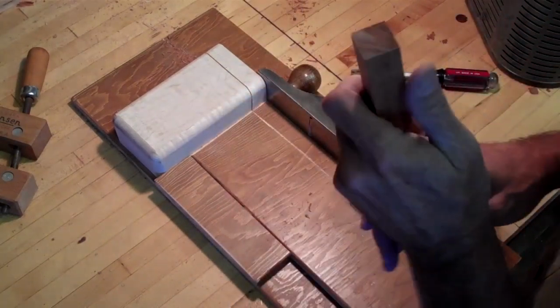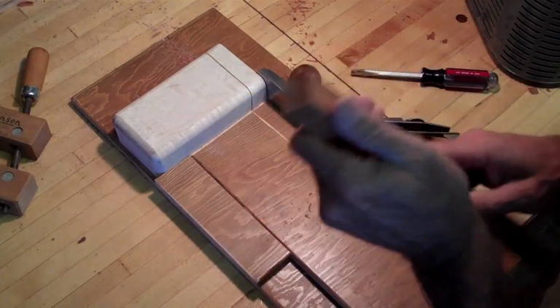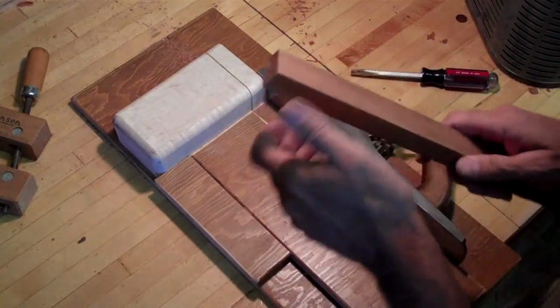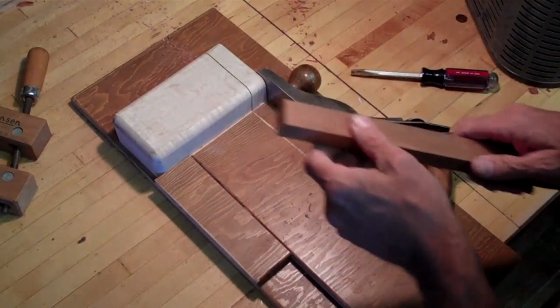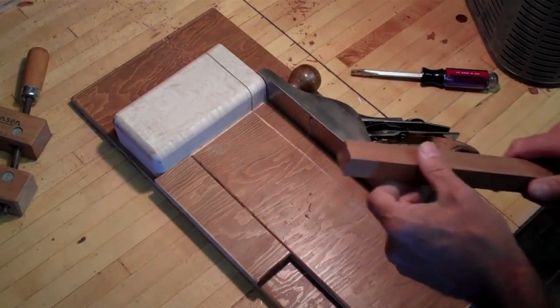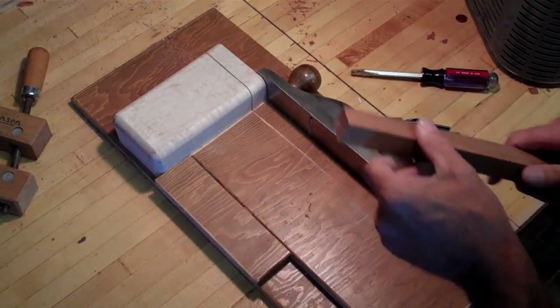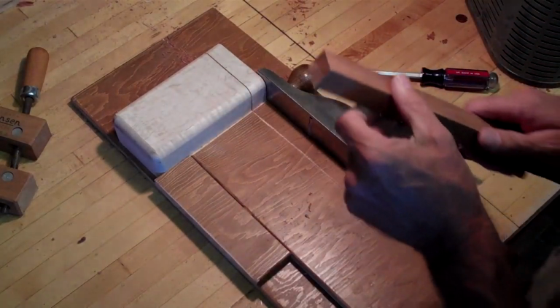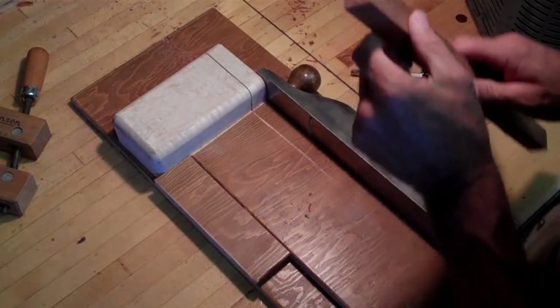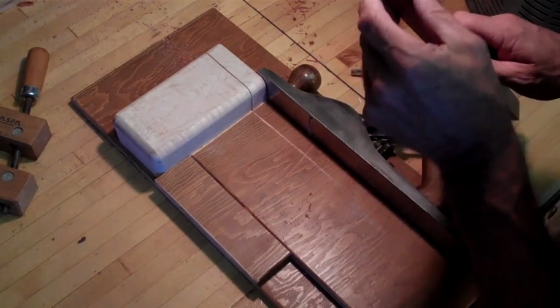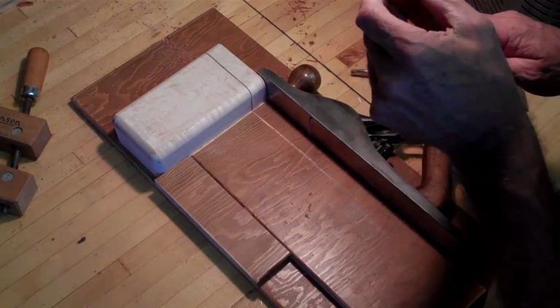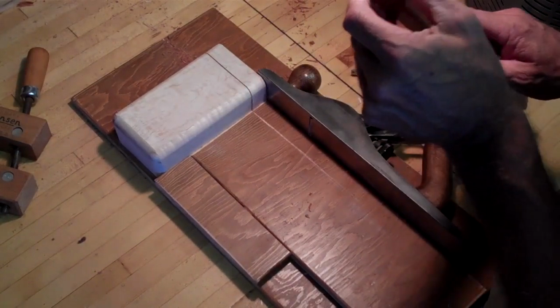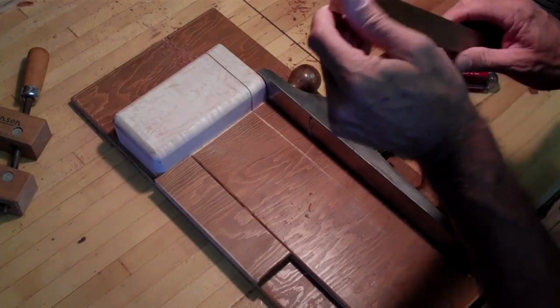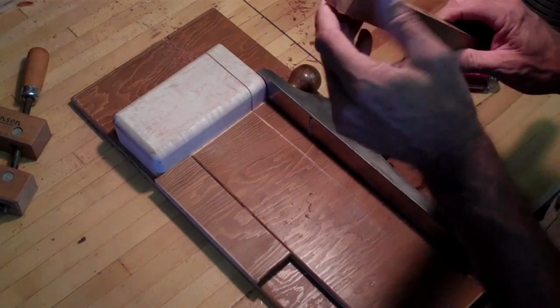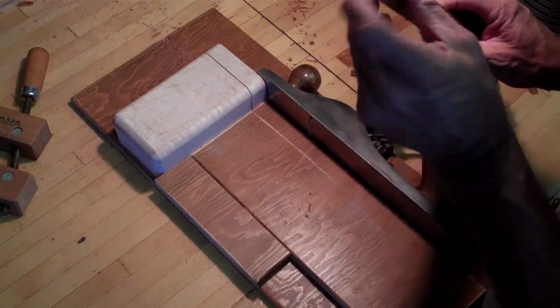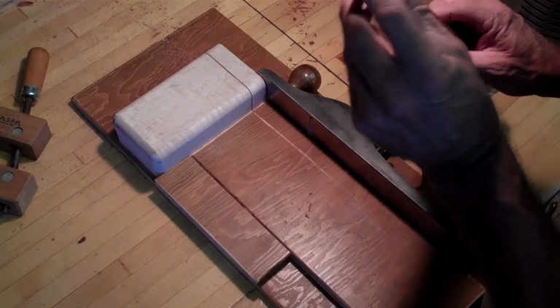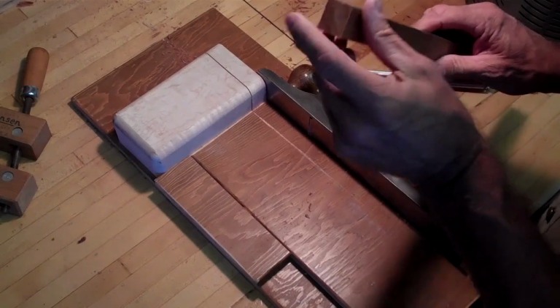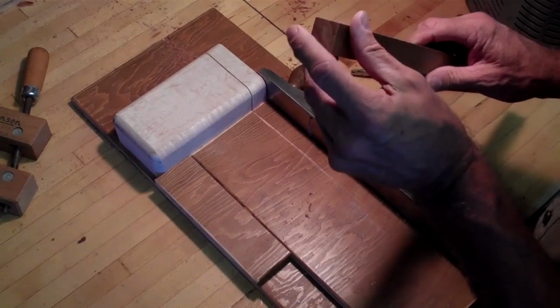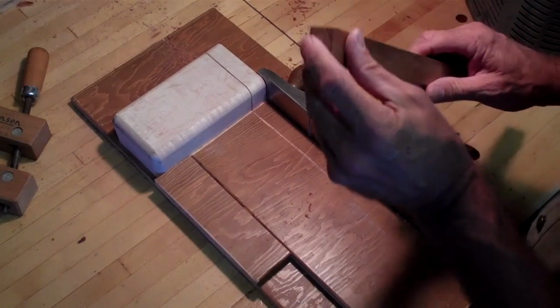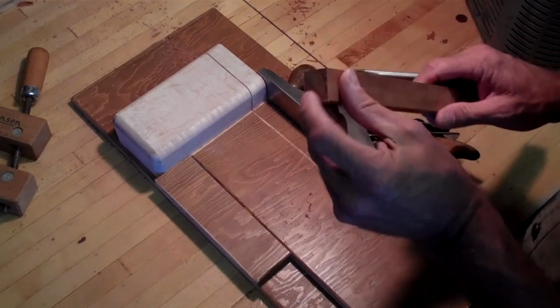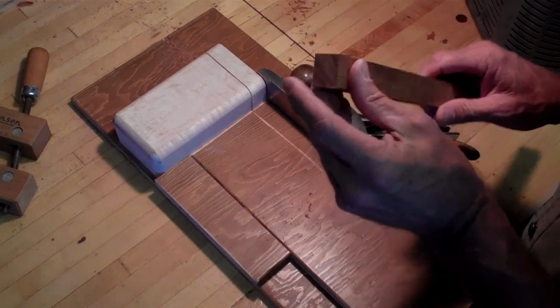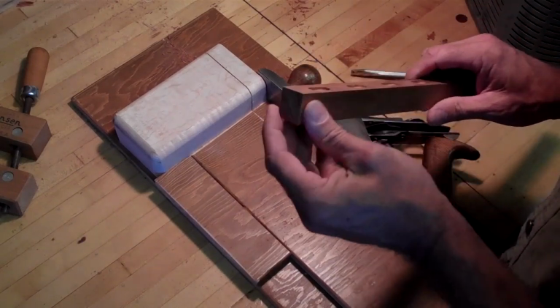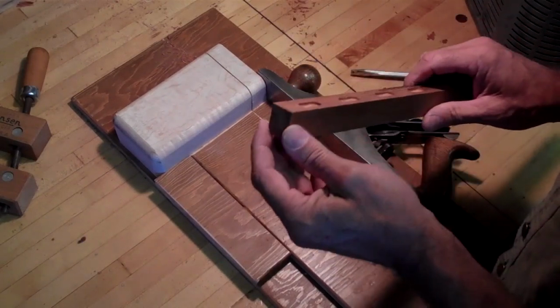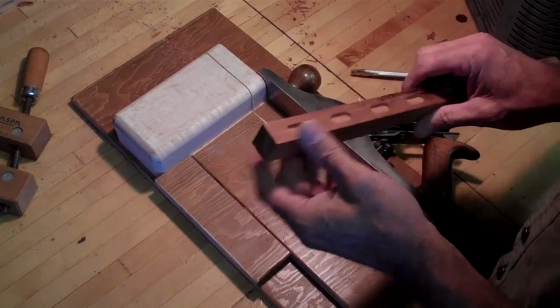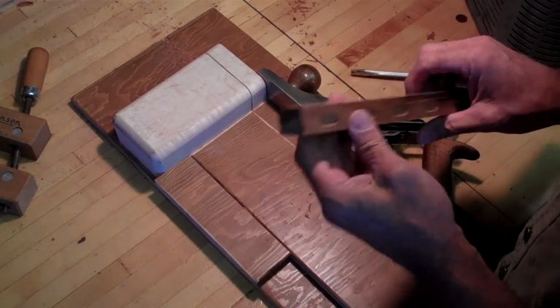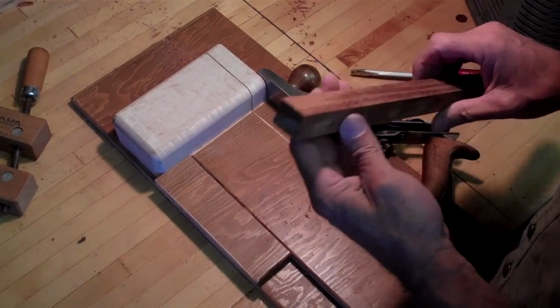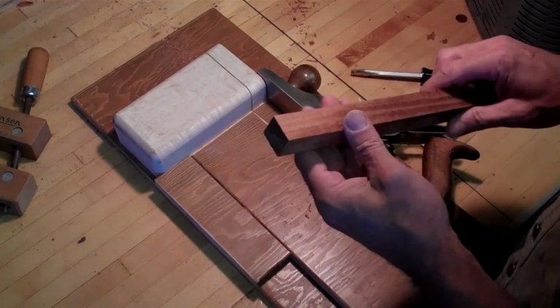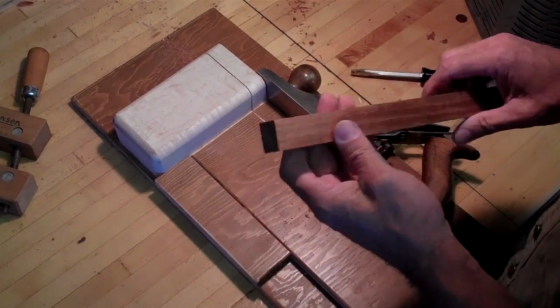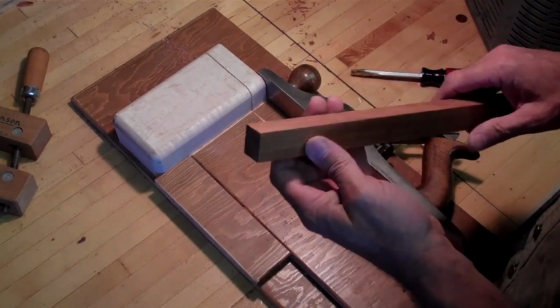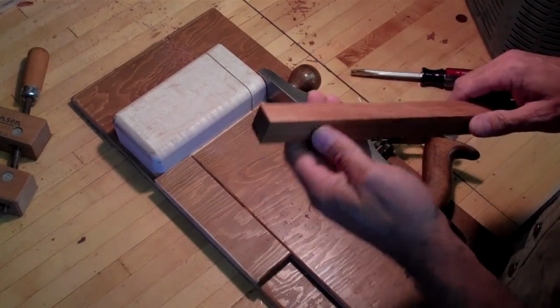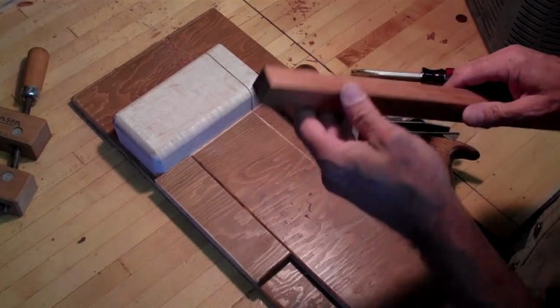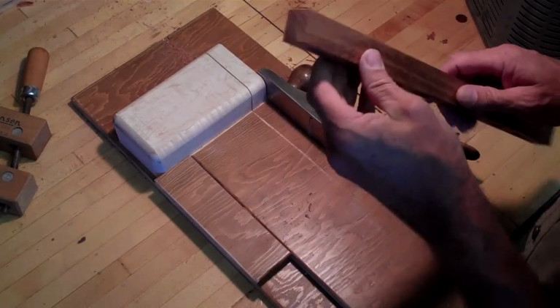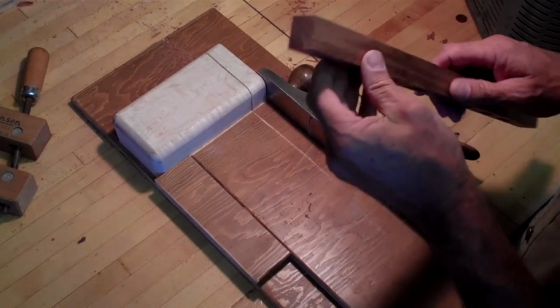End grain is always difficult when you're working with components for furniture. And if you can finish them off as you go, then it's a big advantage.